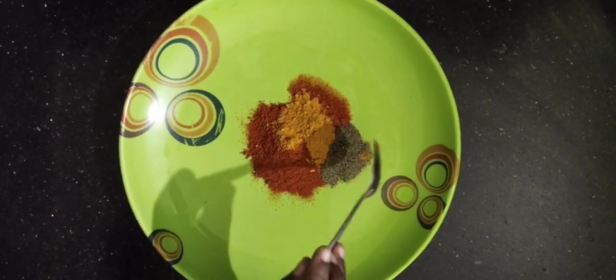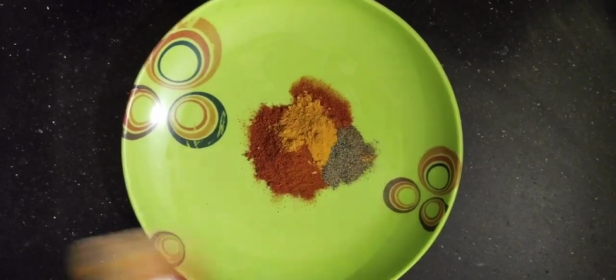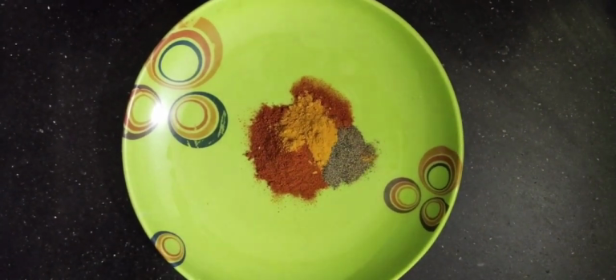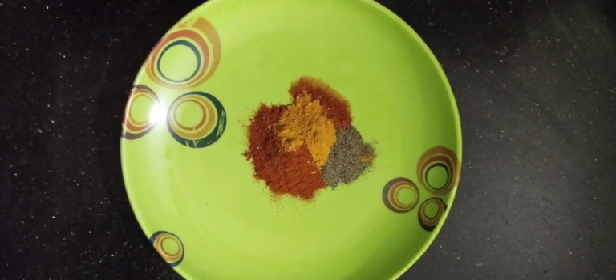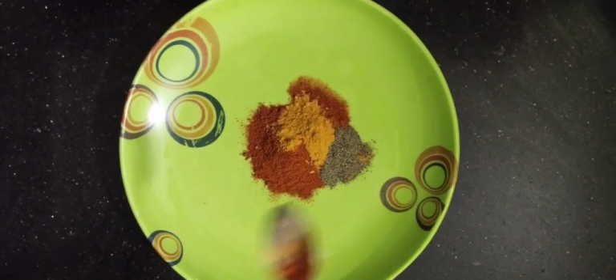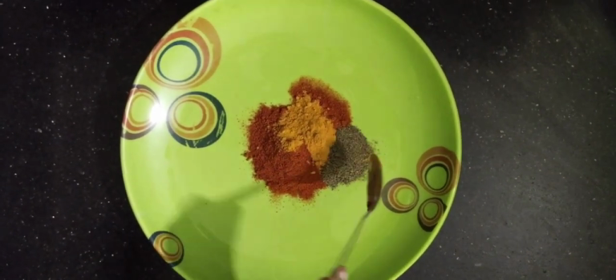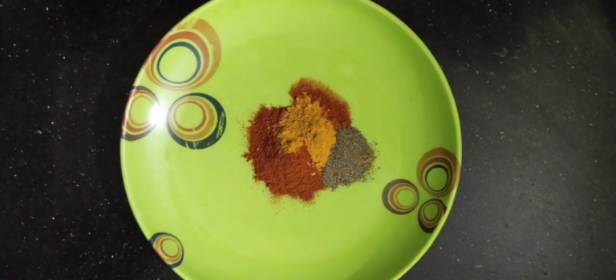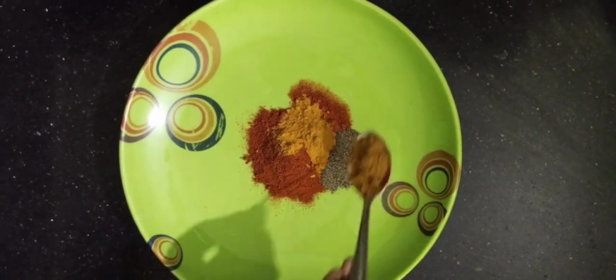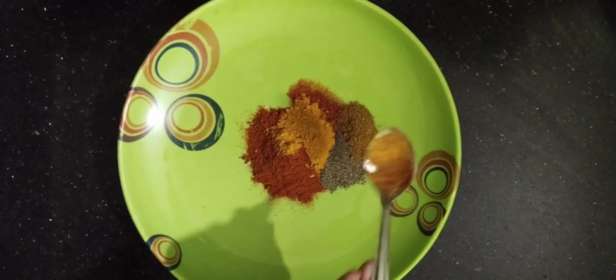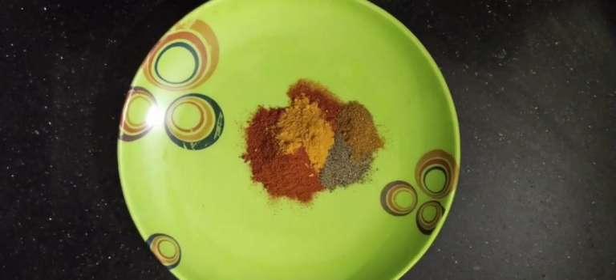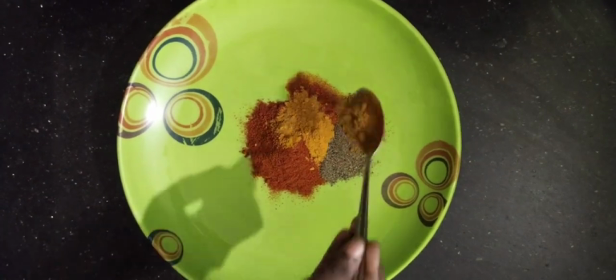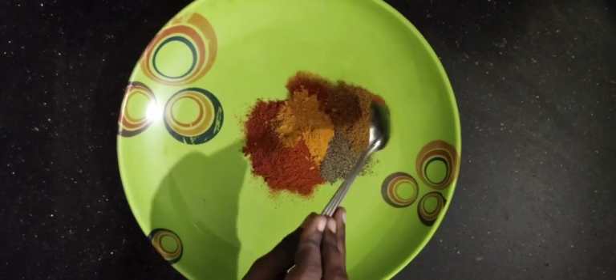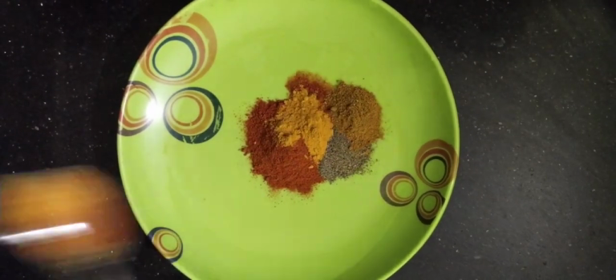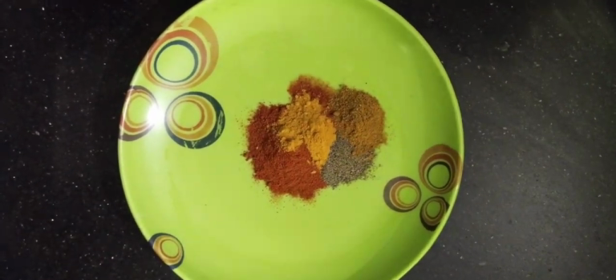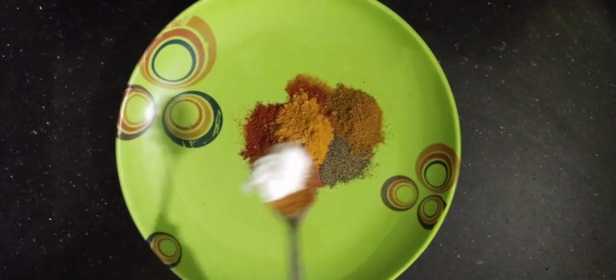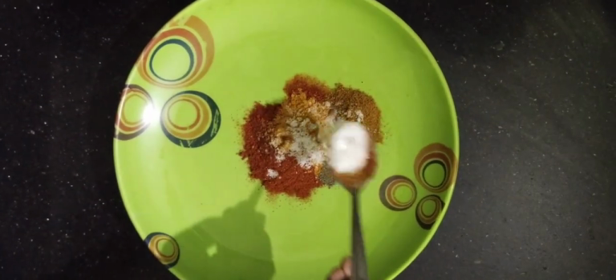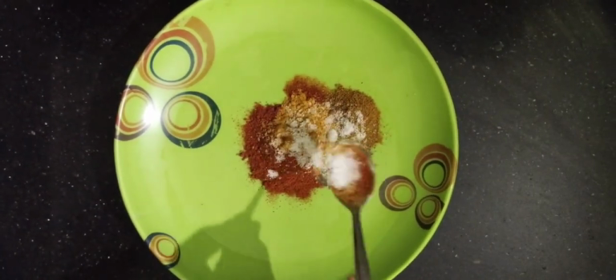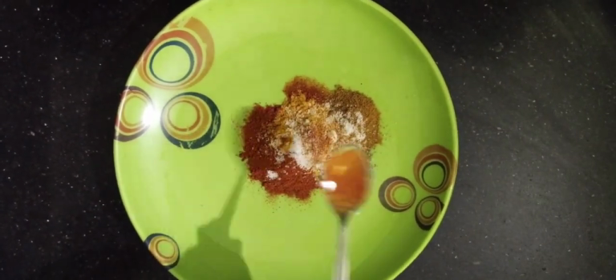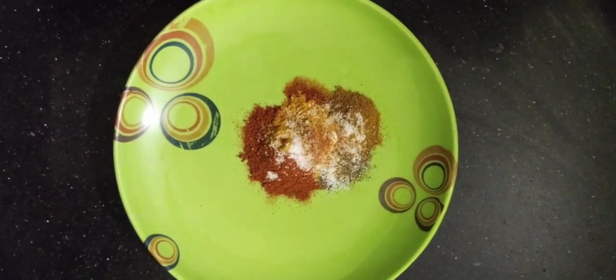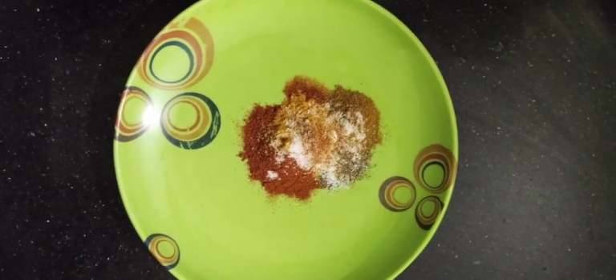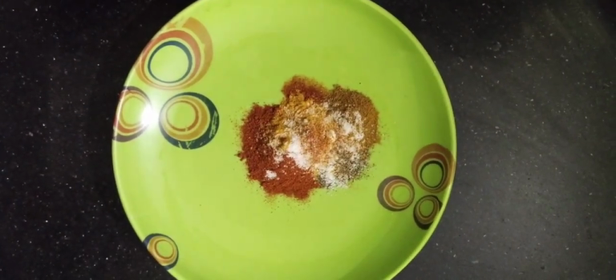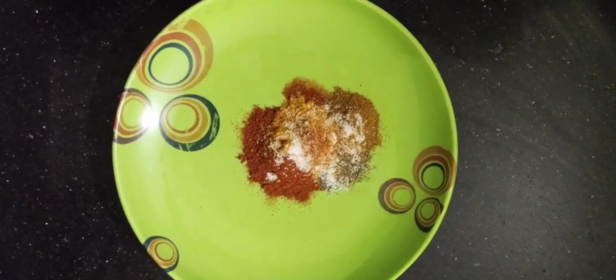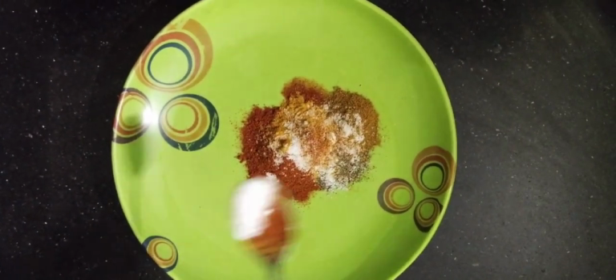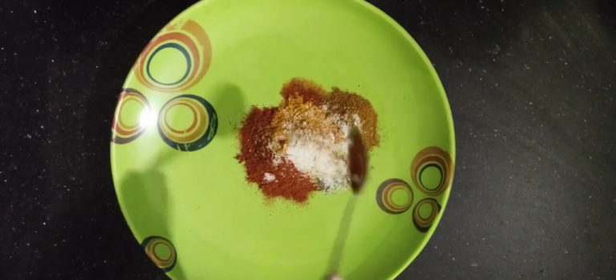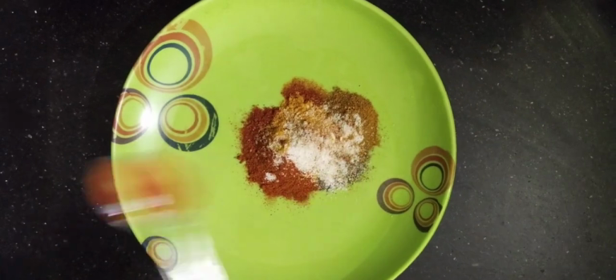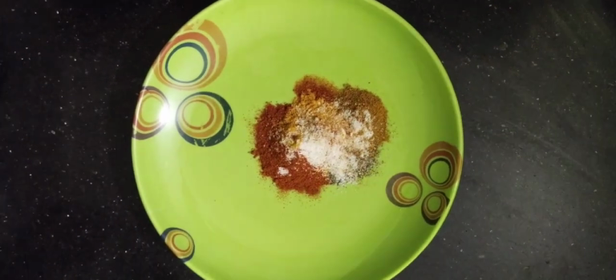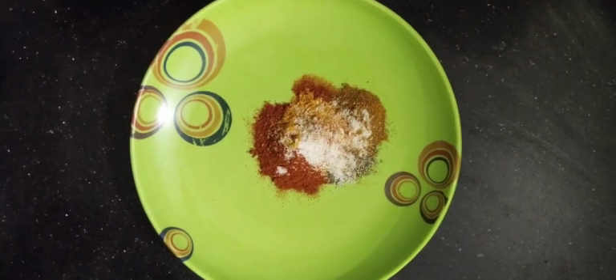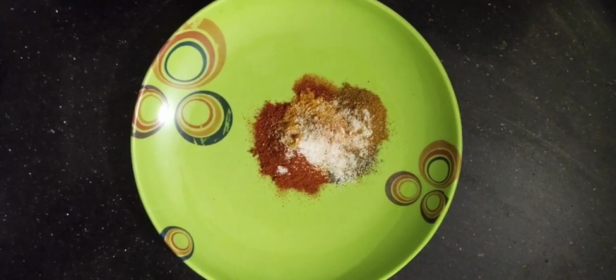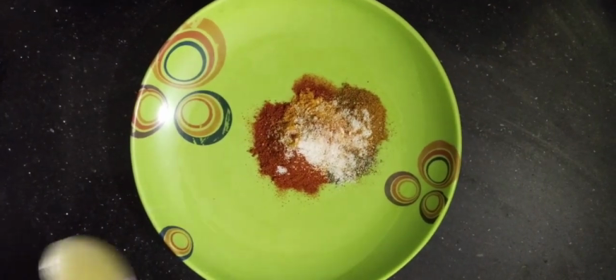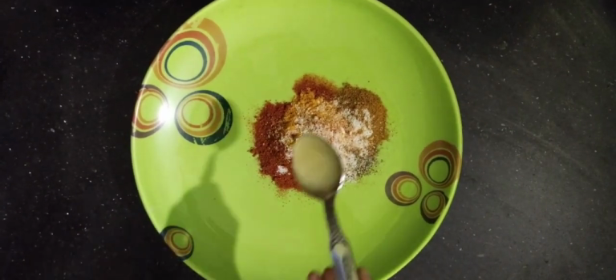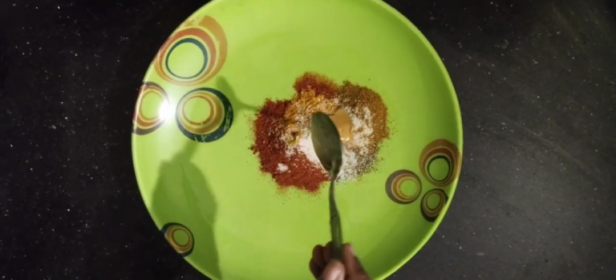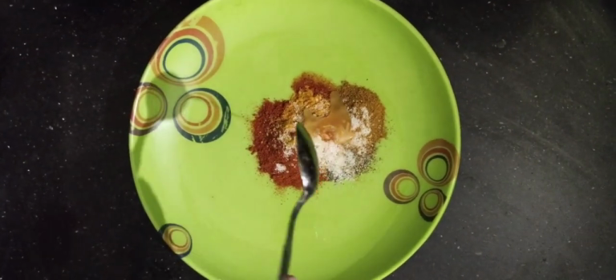Add 2 tablespoons of sauce. Now, I will add 2 tablespoons of palm oil.